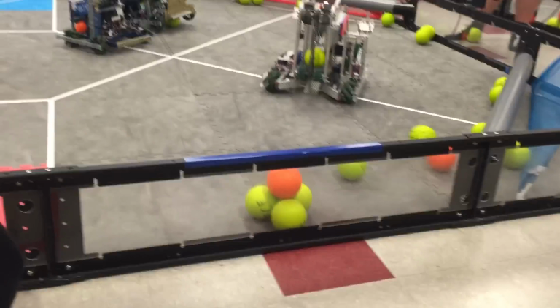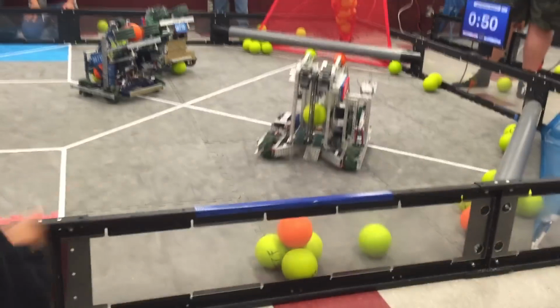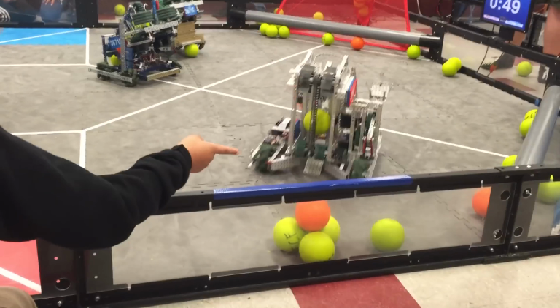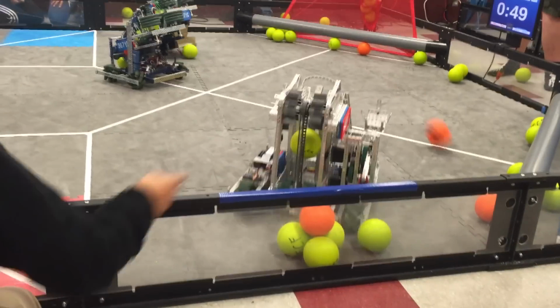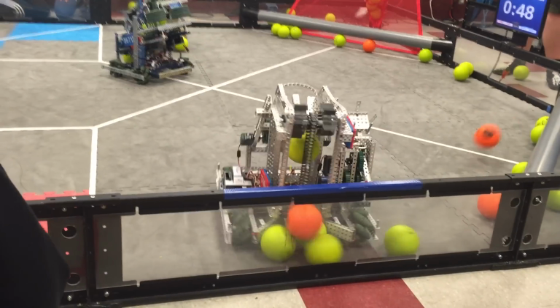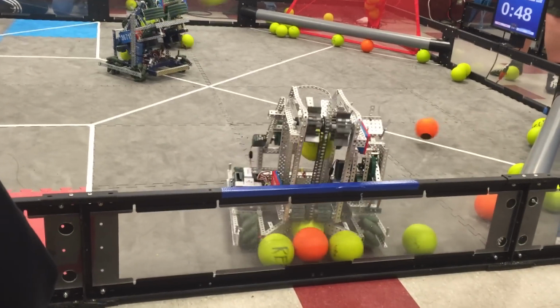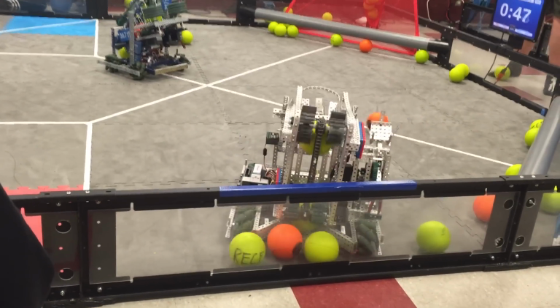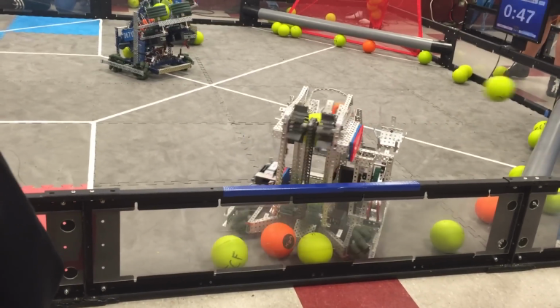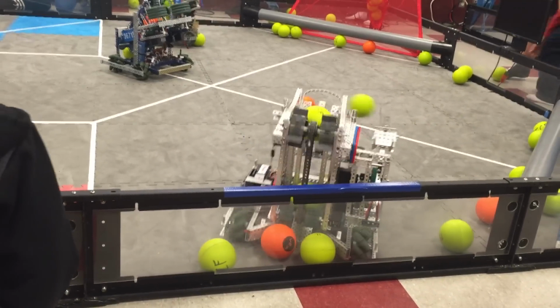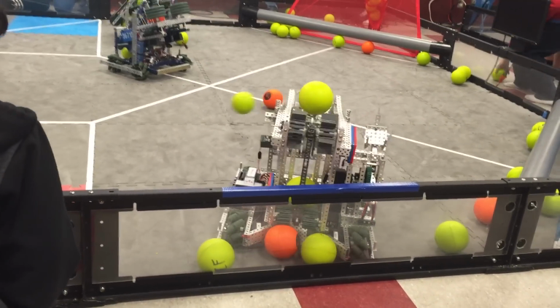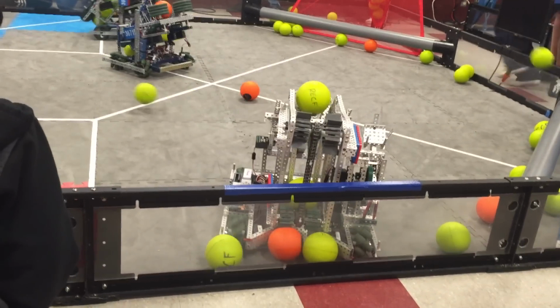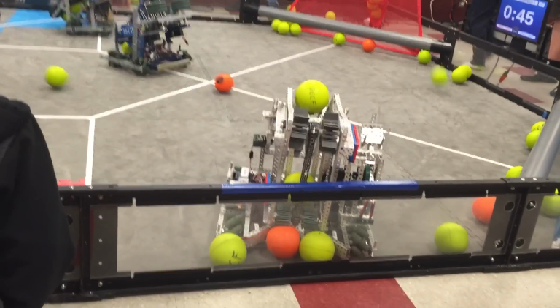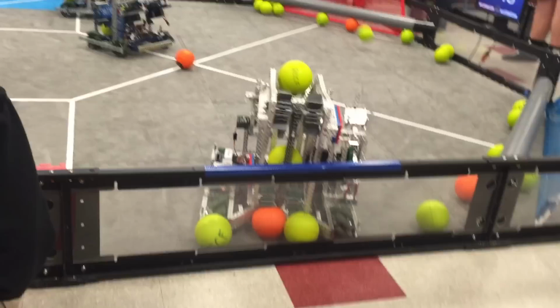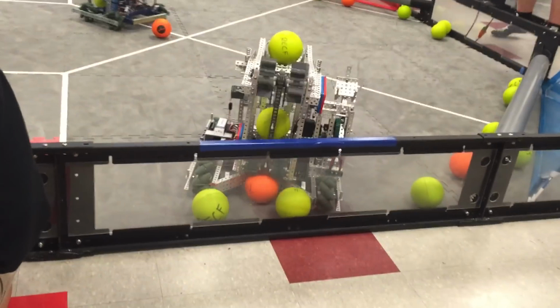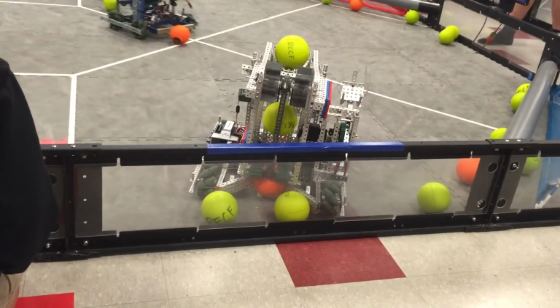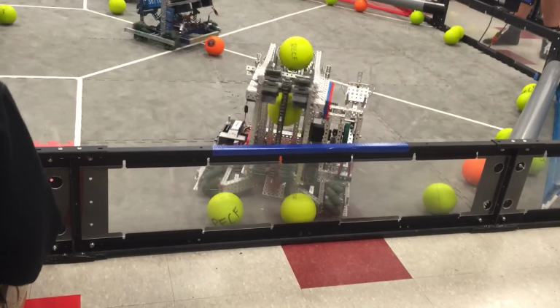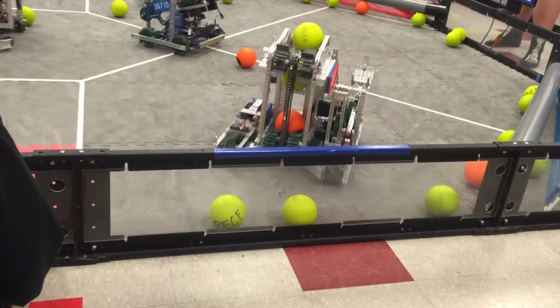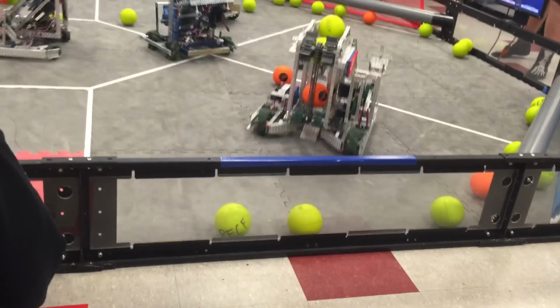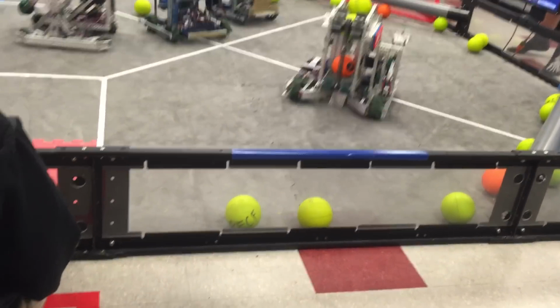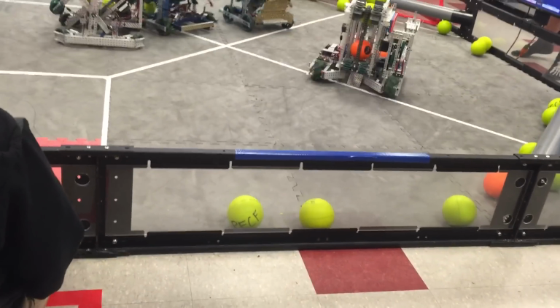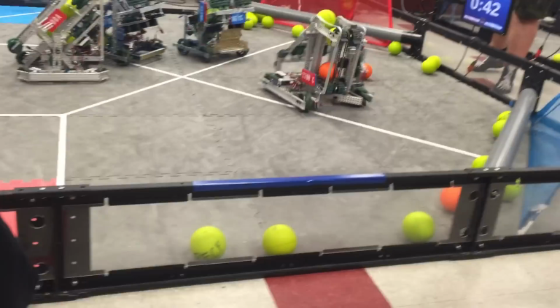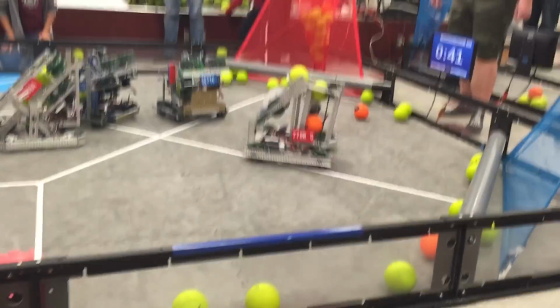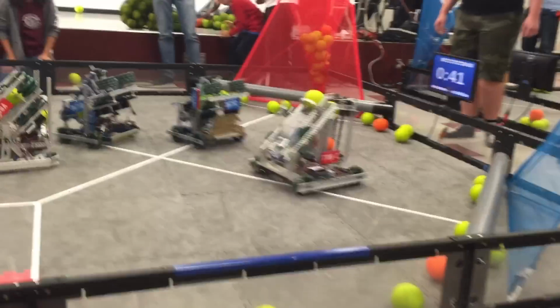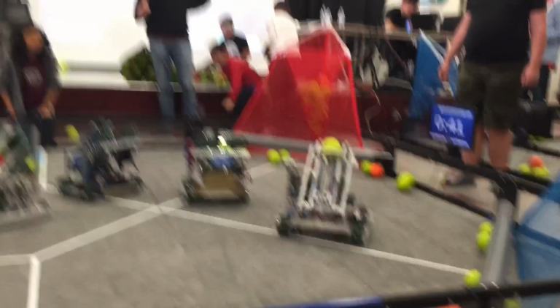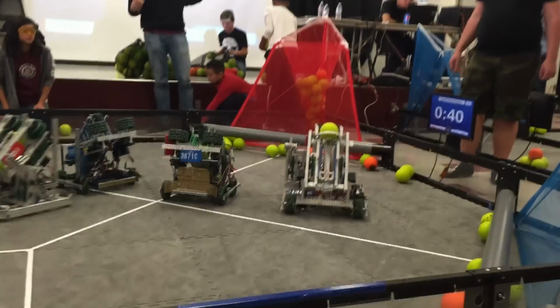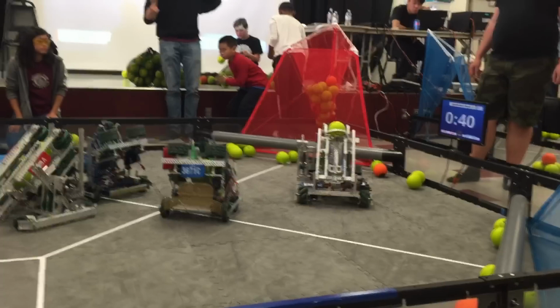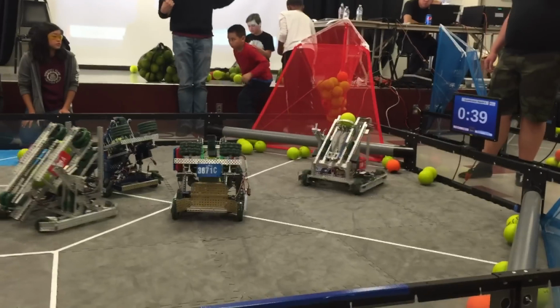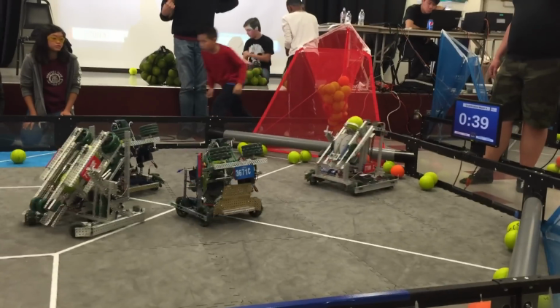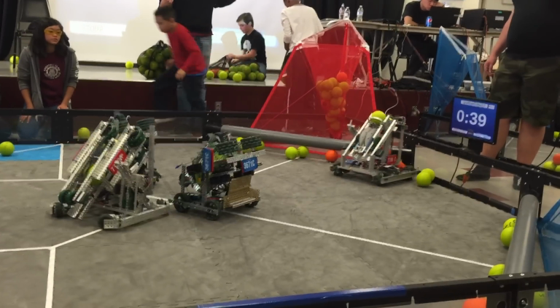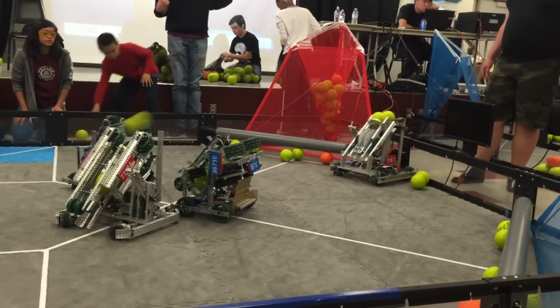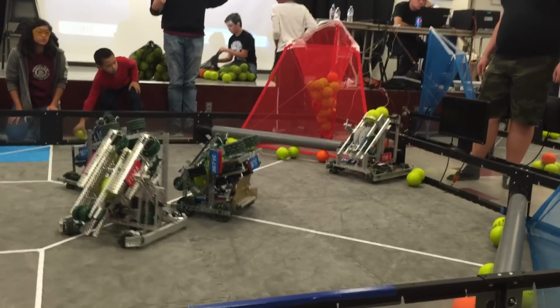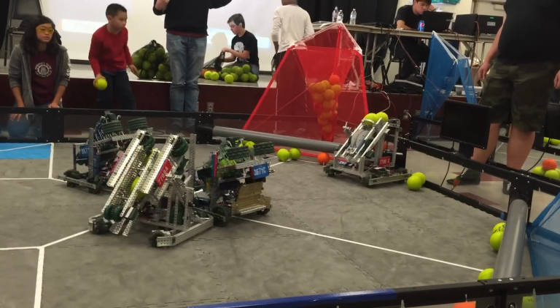3671-D is having some problems with their shooter, it looks like — R-2 is a little low. And they just took somewhat of a big shot at the high ball. I think that's their partner, 3671-C. This is going to be a very high-scoring match, folks.